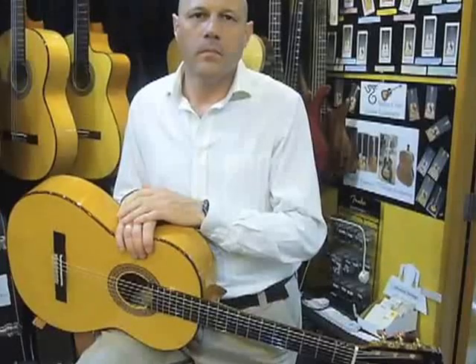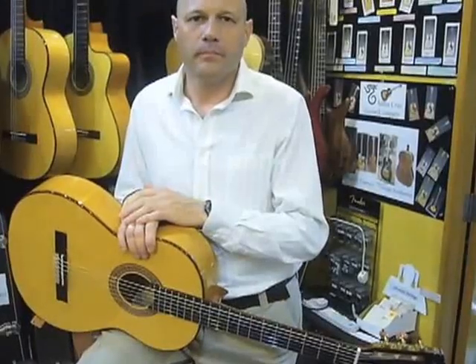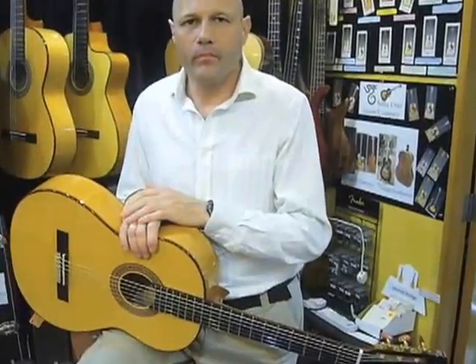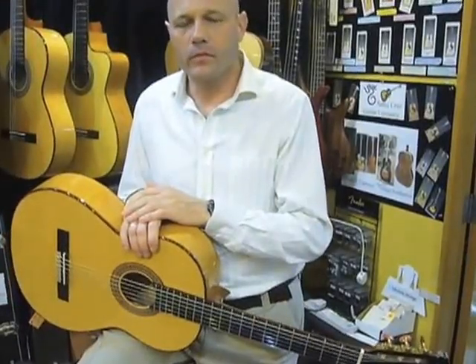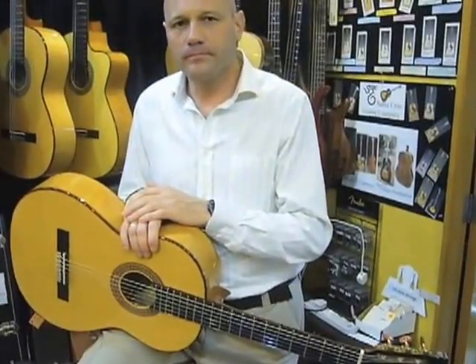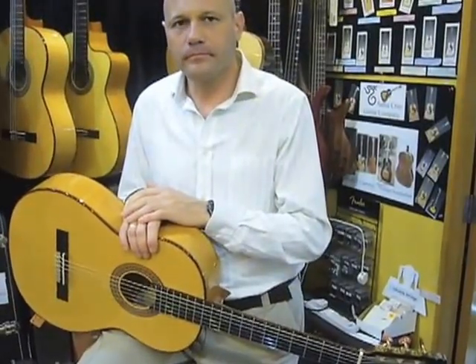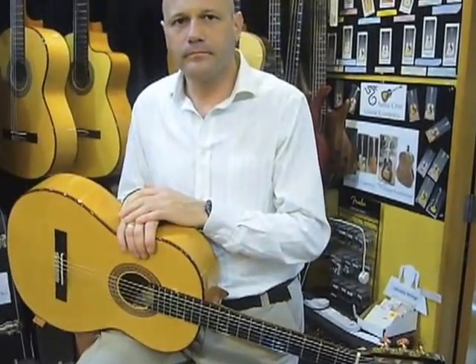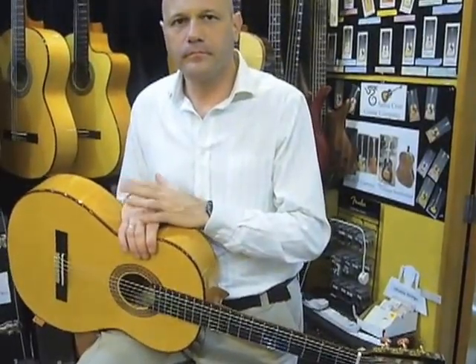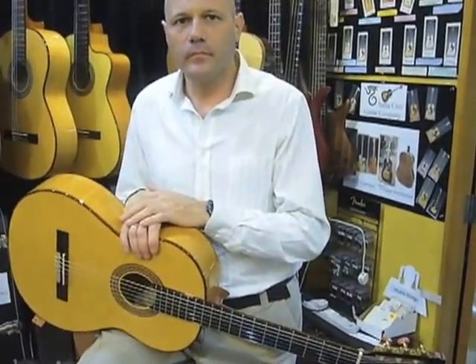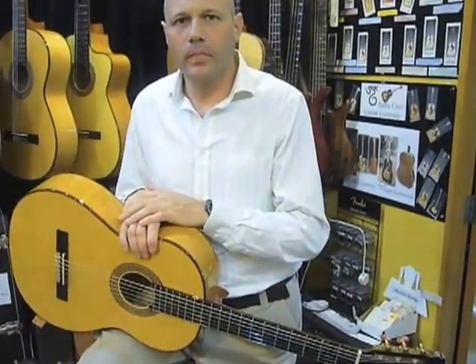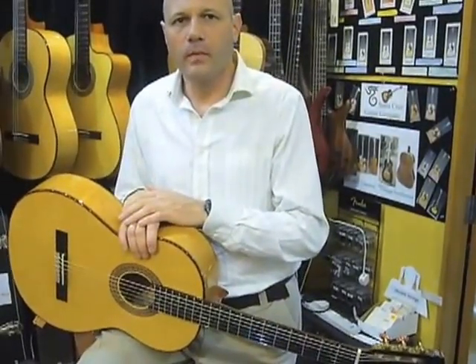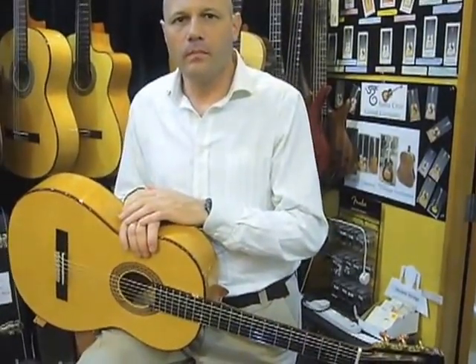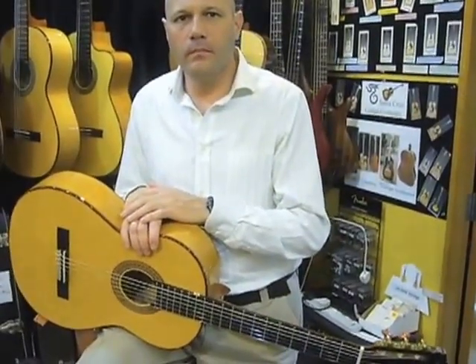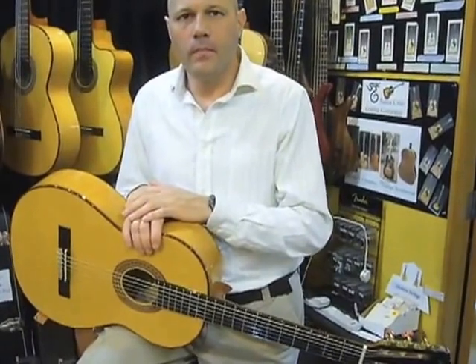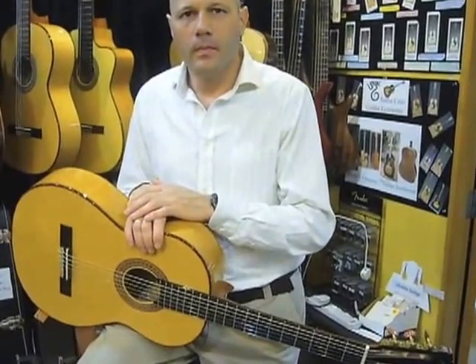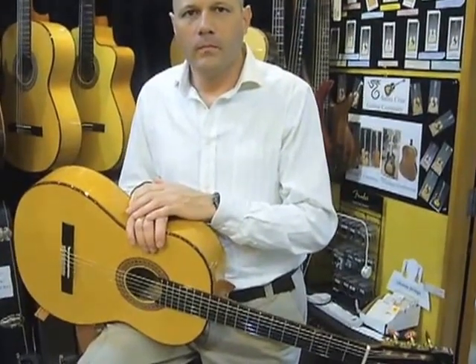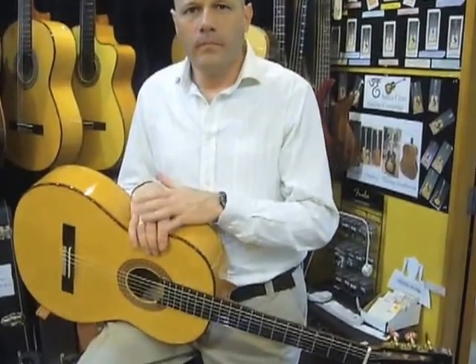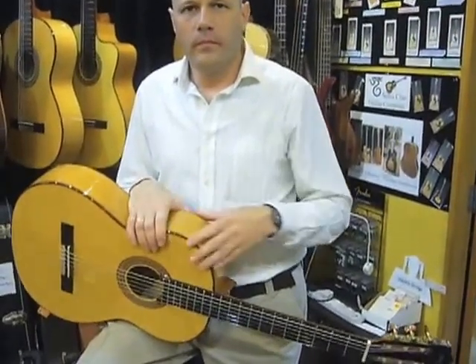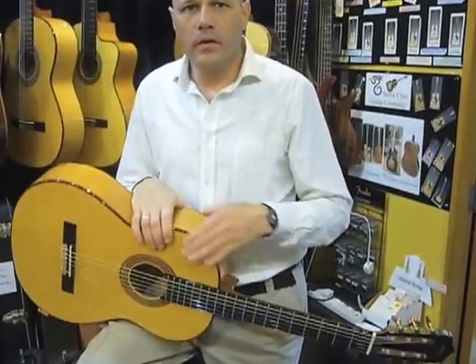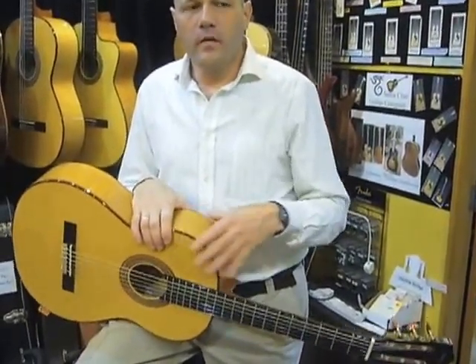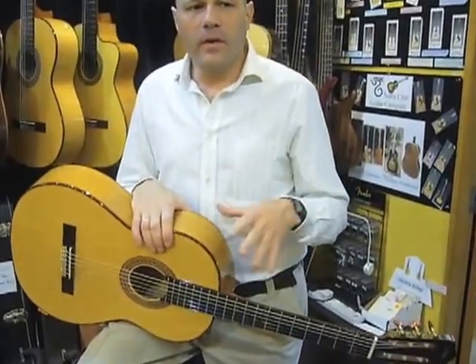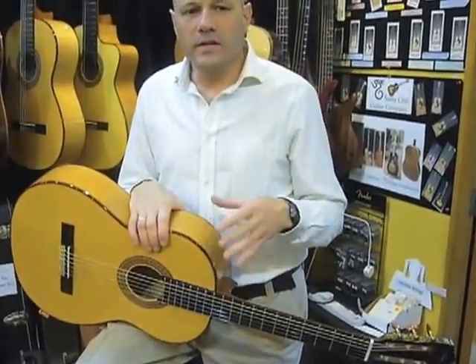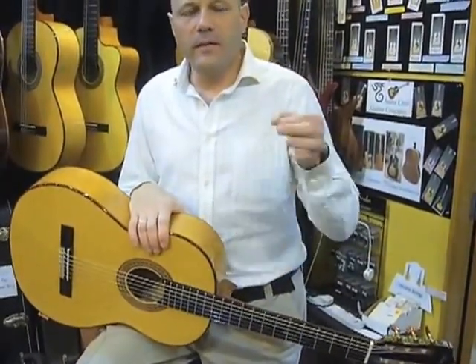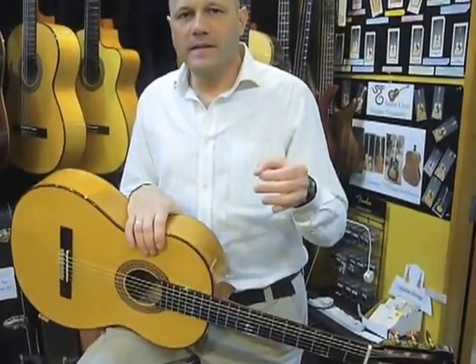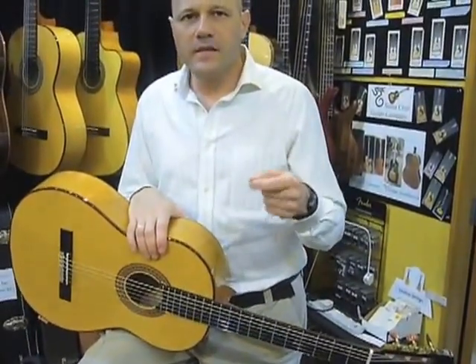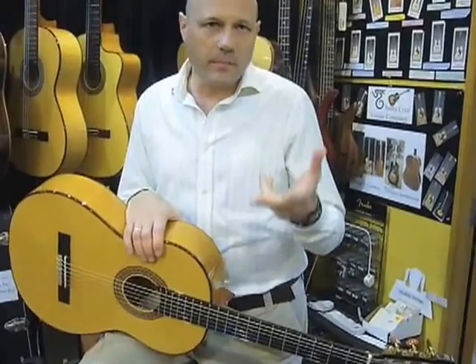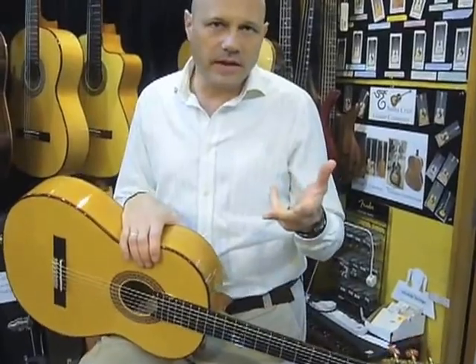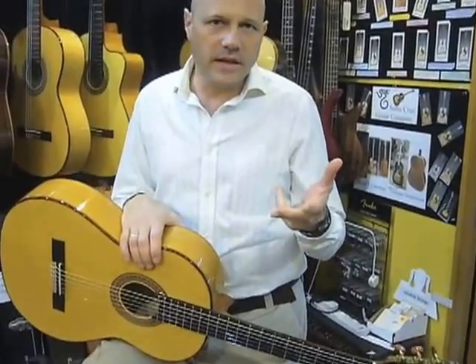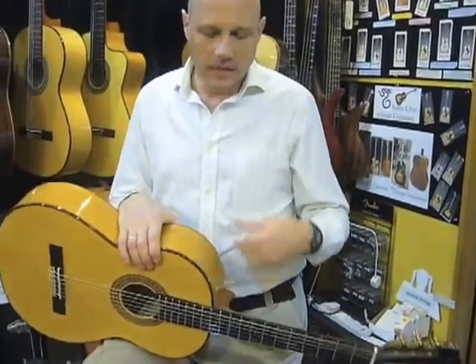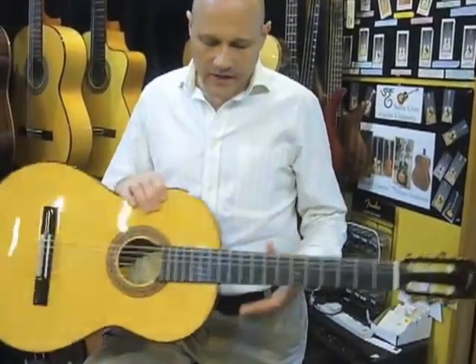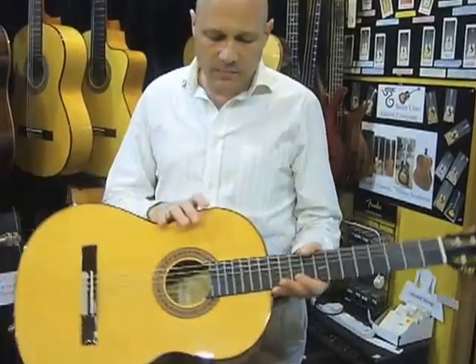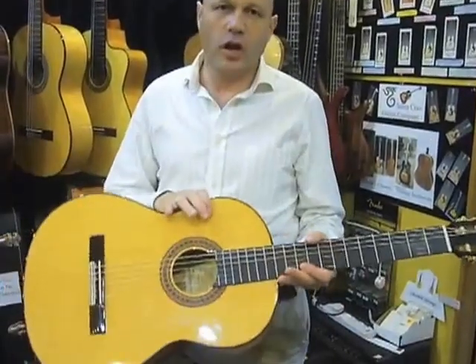Manuel, tell us — when you want to buy a flamenco guitar or a Spanish classical guitar, what are the things that someone should look out for? Well, a flamenco guitar has to be very light. It has to be cypress back and sides, and it has to be a spruce top.